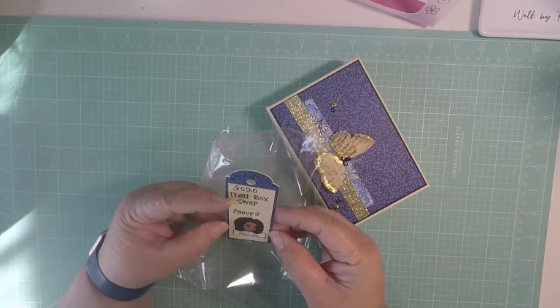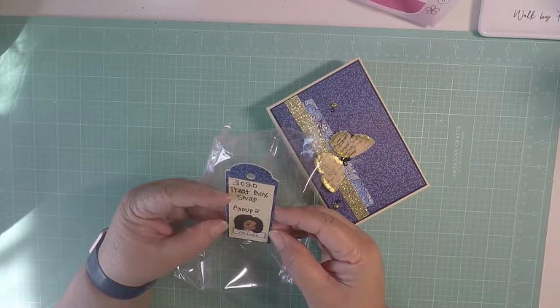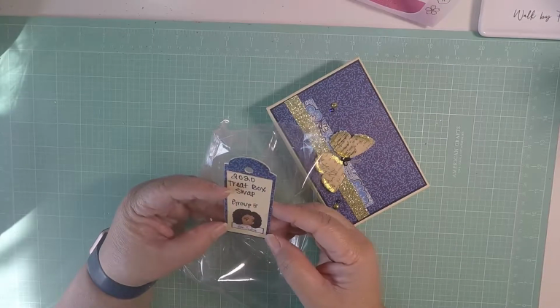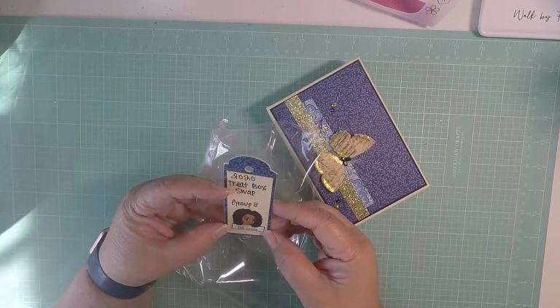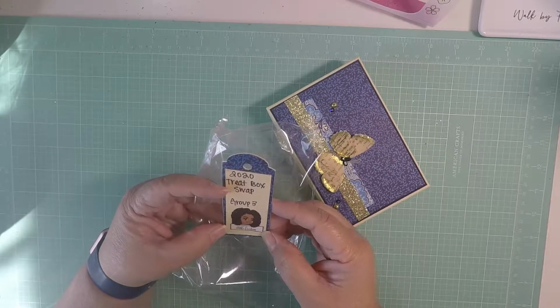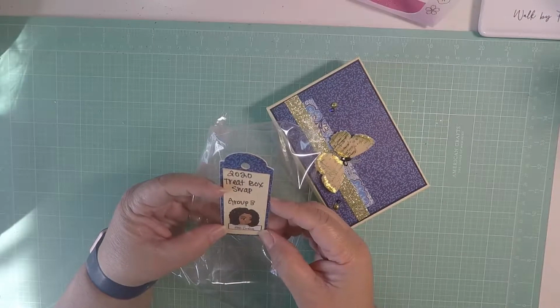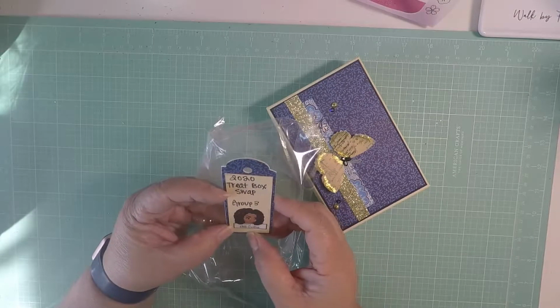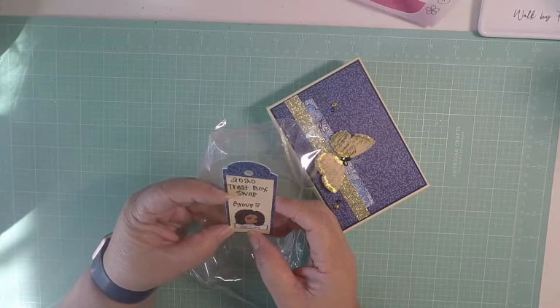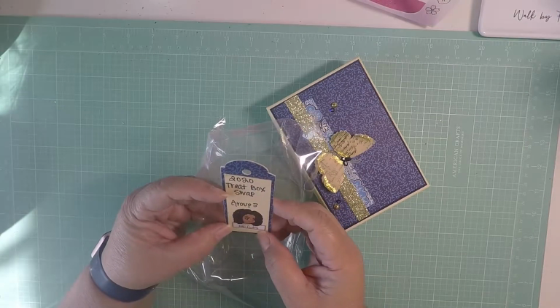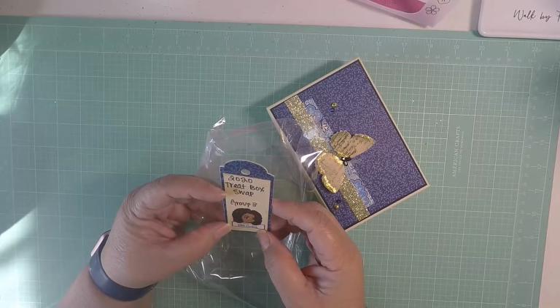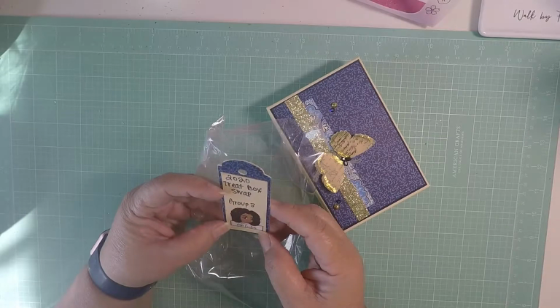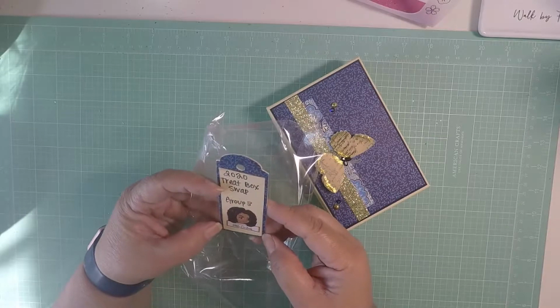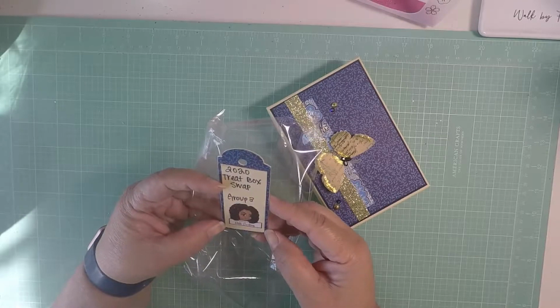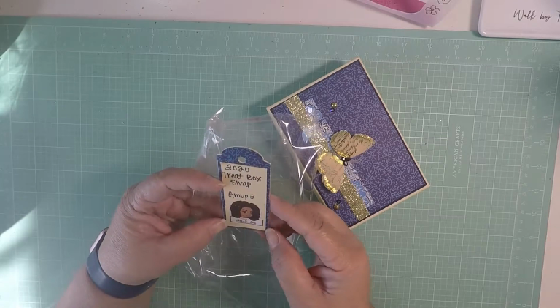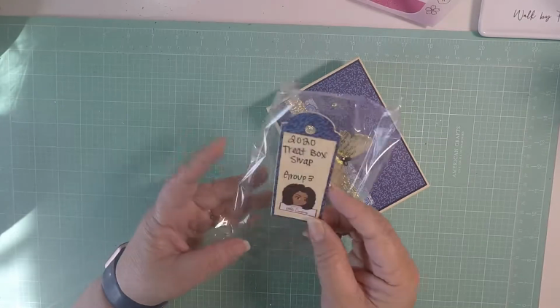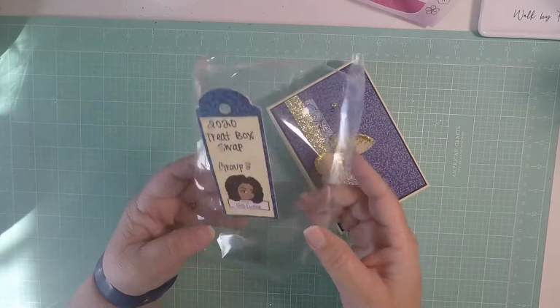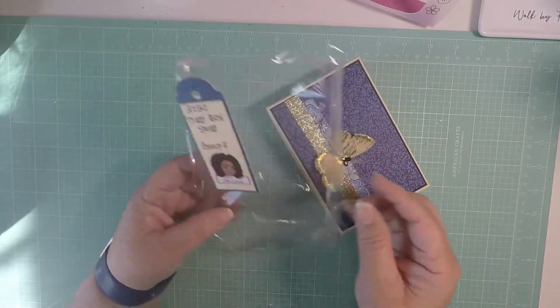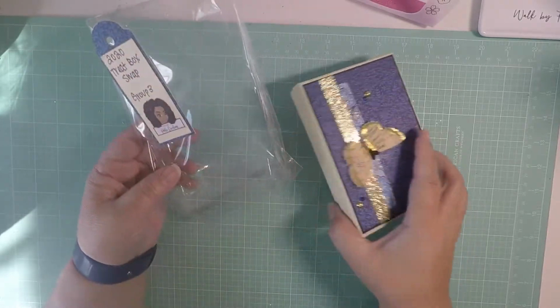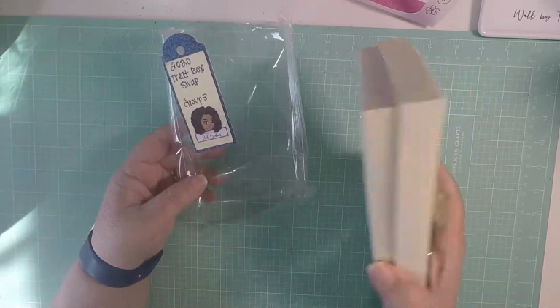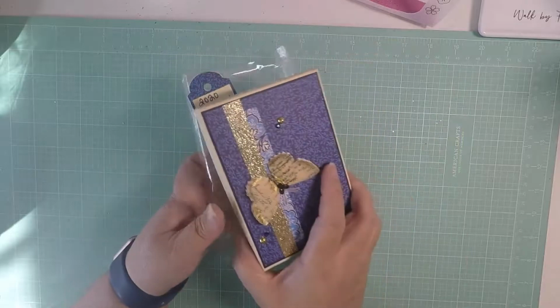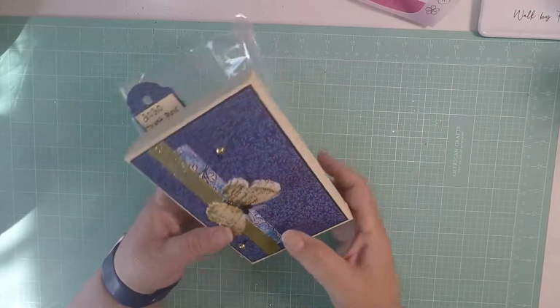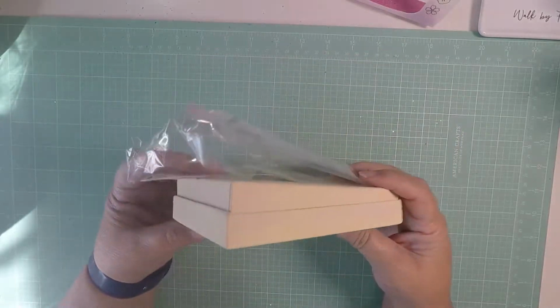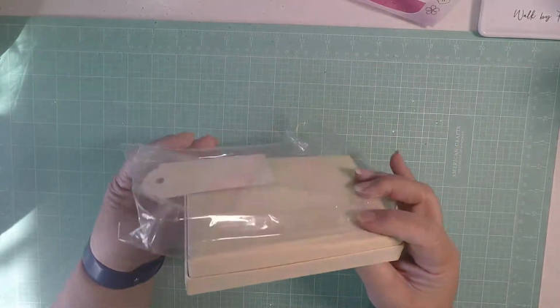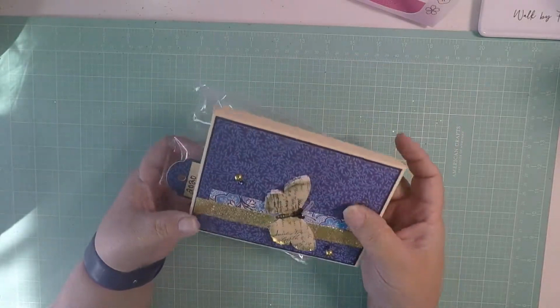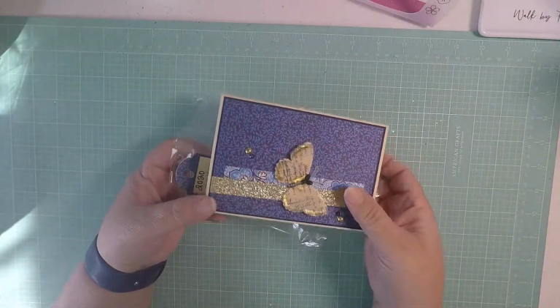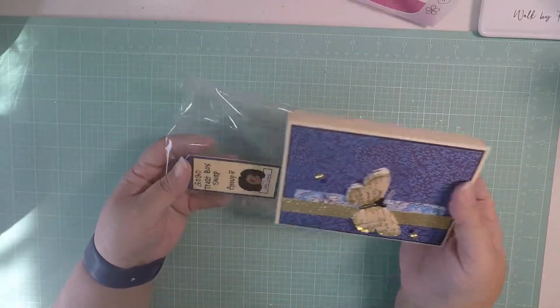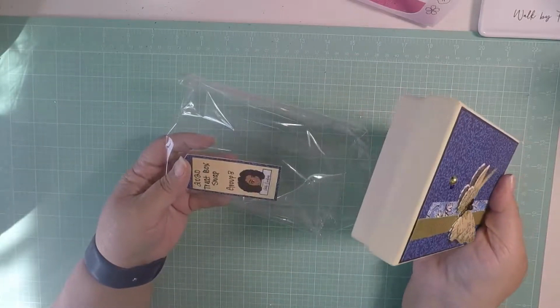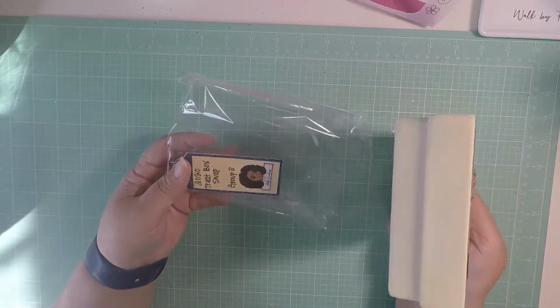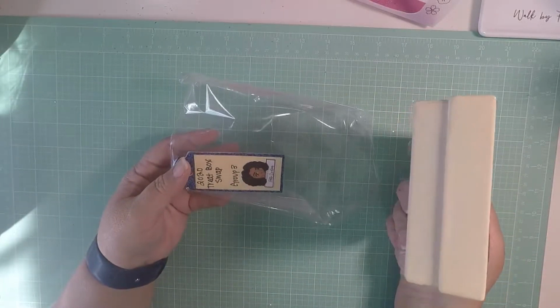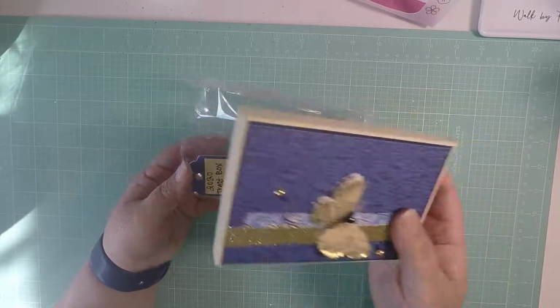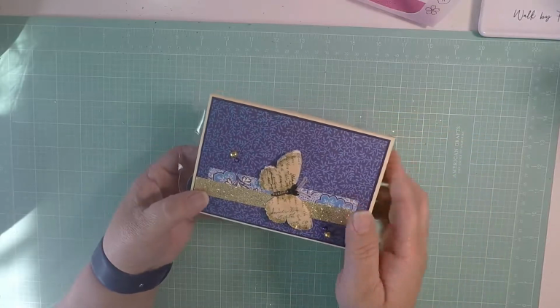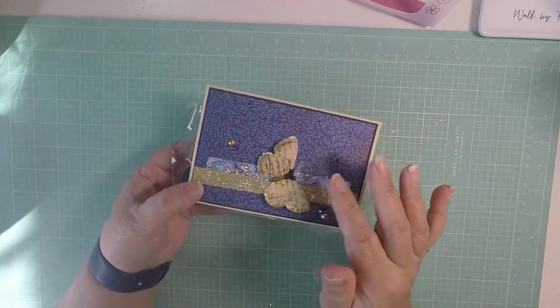It says here - oh, it's from Polite Creations! Thank you so much. I really, really like what you did with the treat box swap. Thank you so much.